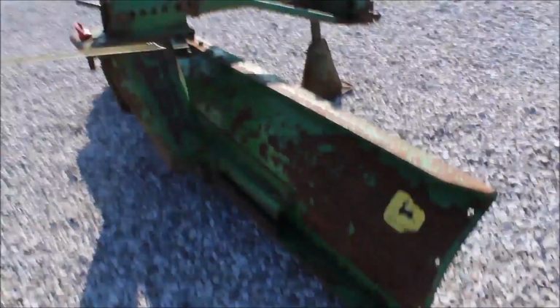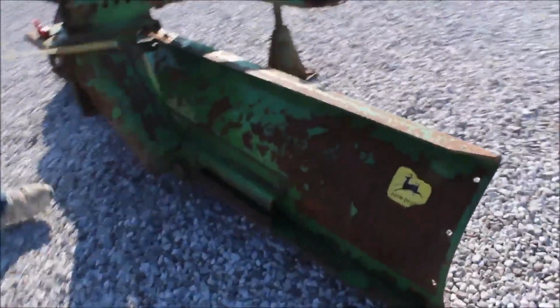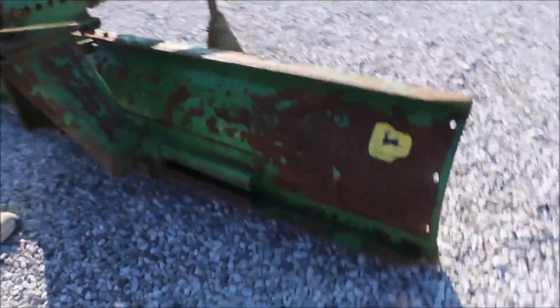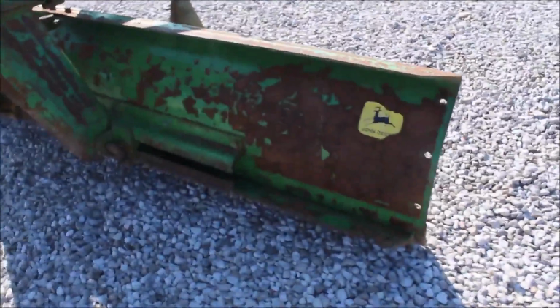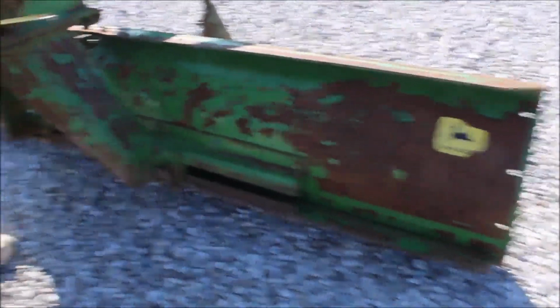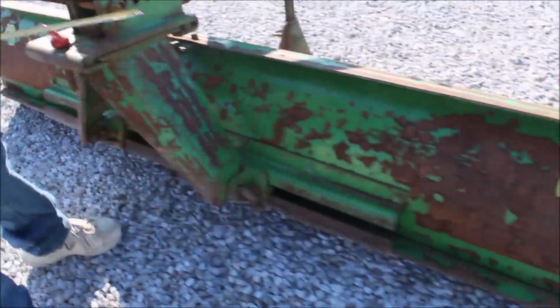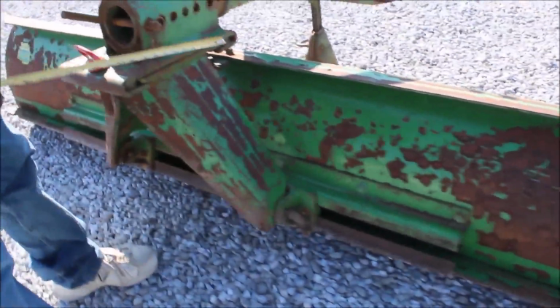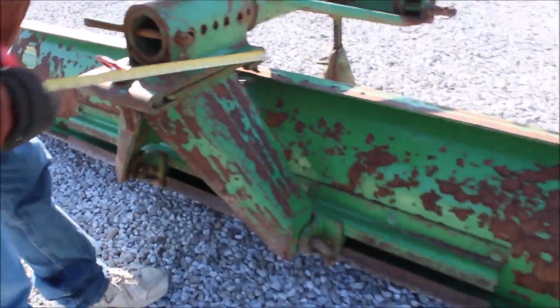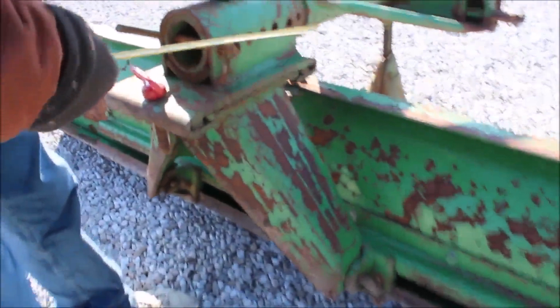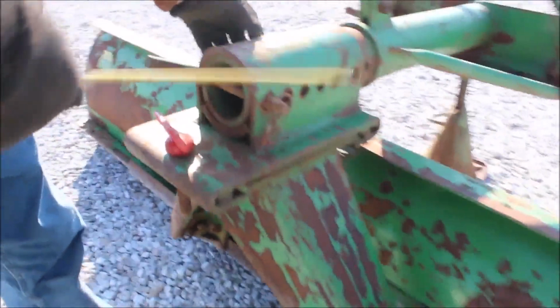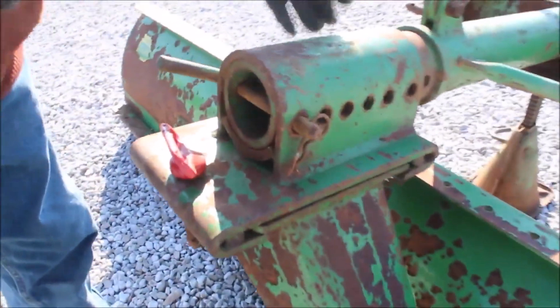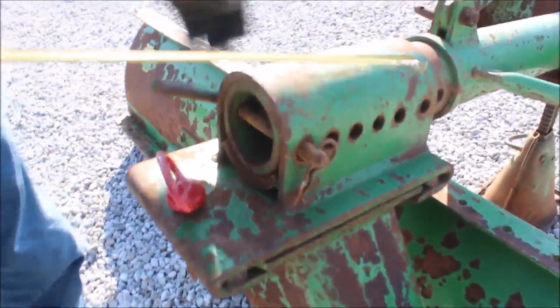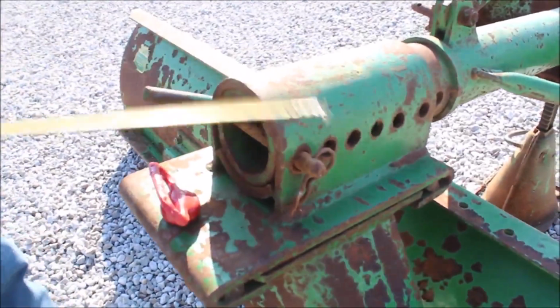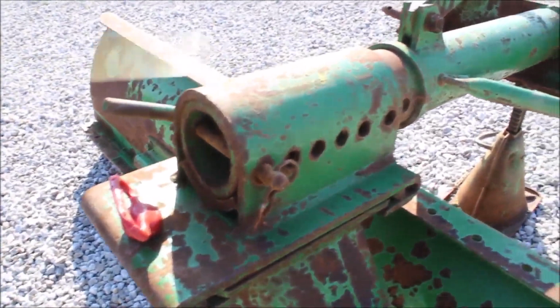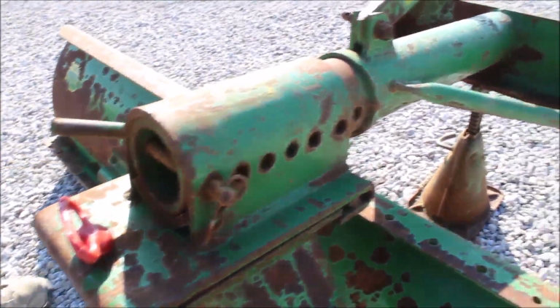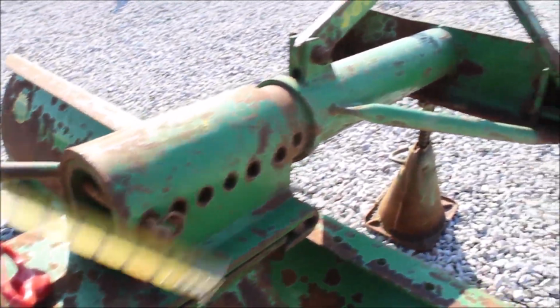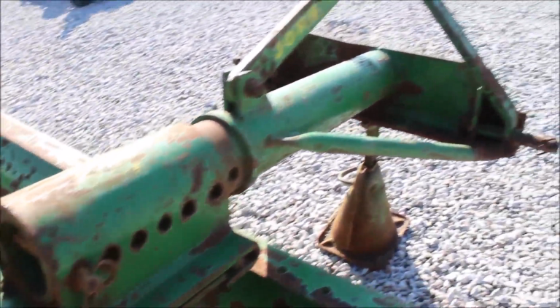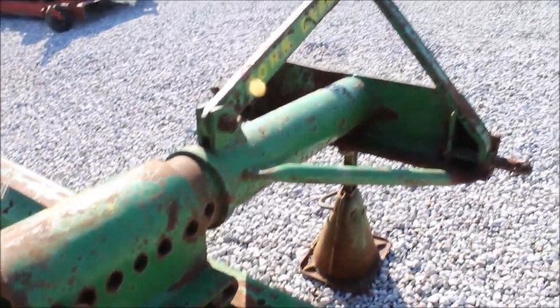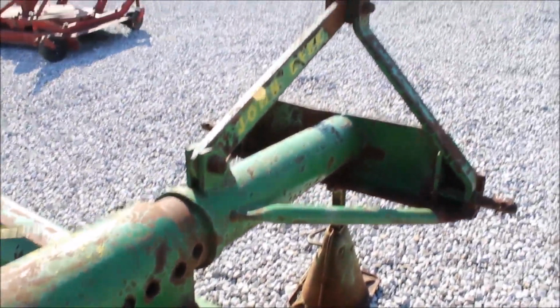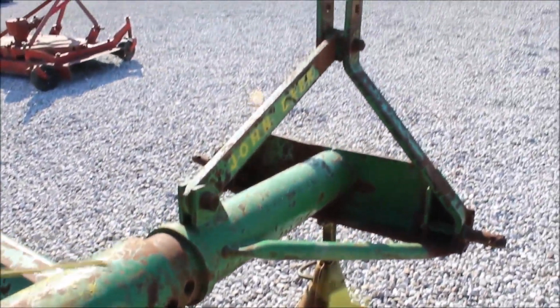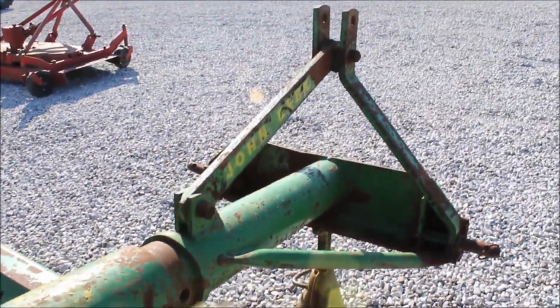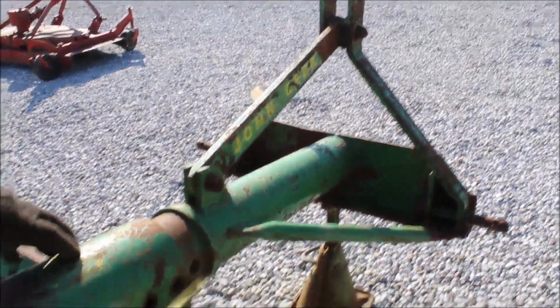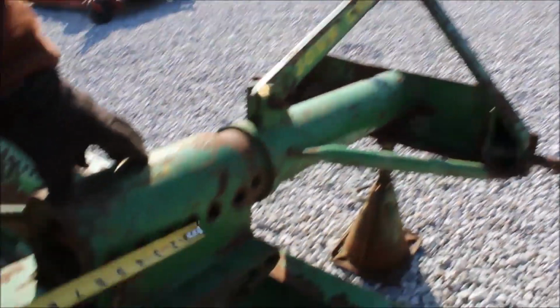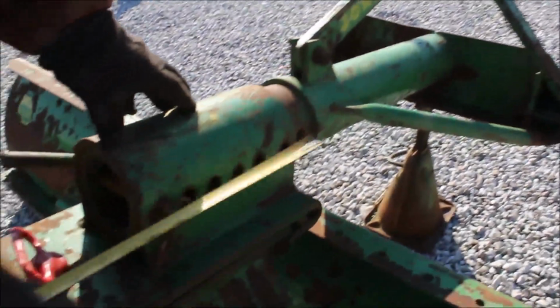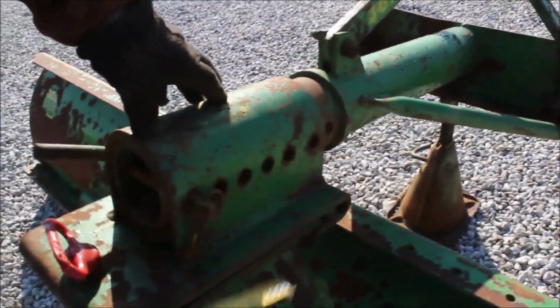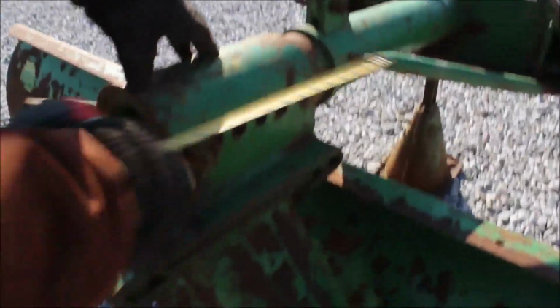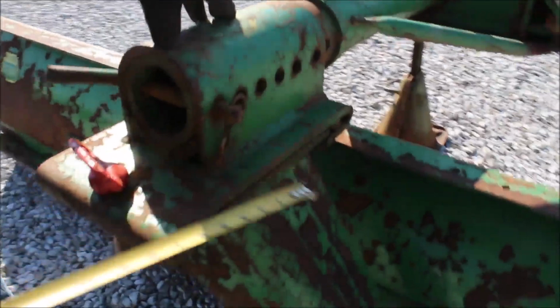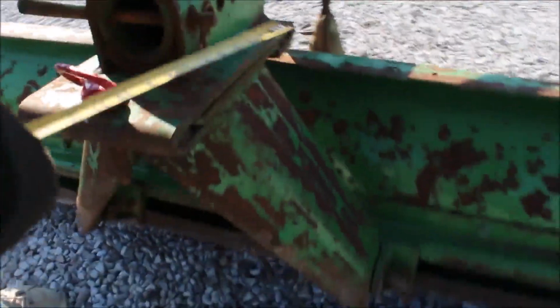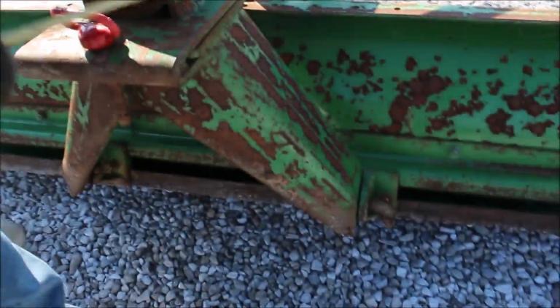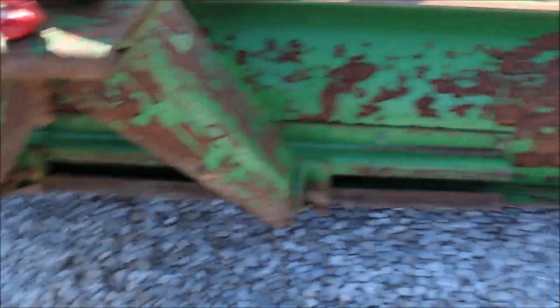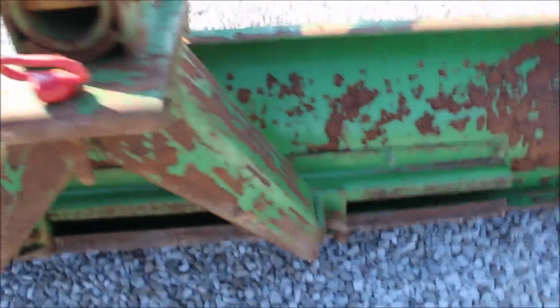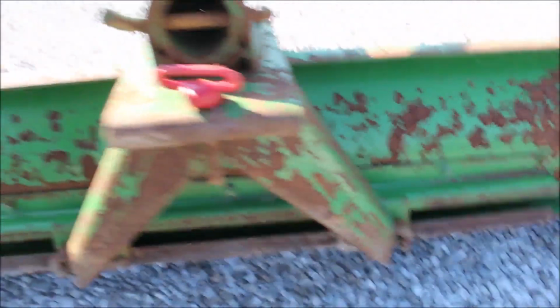Also, right here, there's all kinds of options — you can tilt it any direction you want, up and down. This has got all kinds of holes in here. You can go forwards and backwards, or you can tilt it.